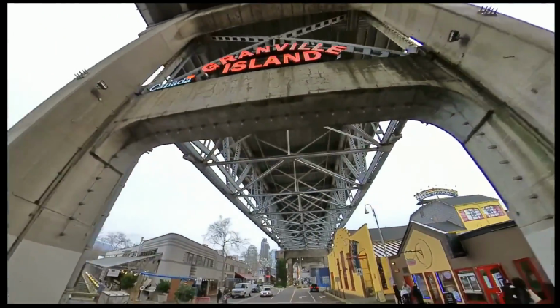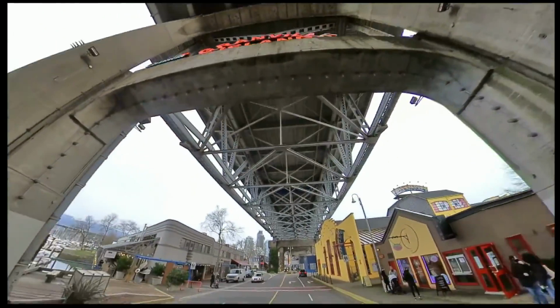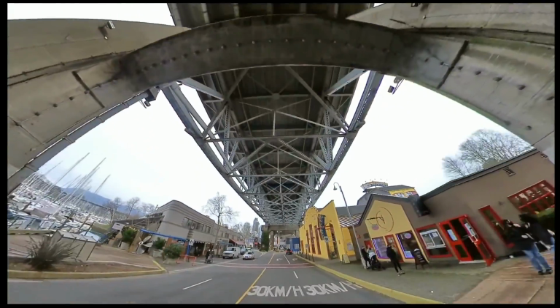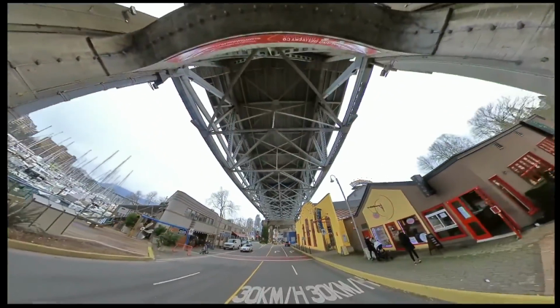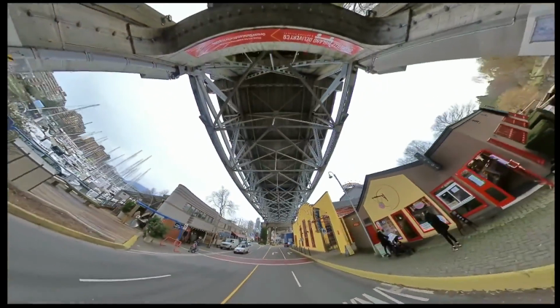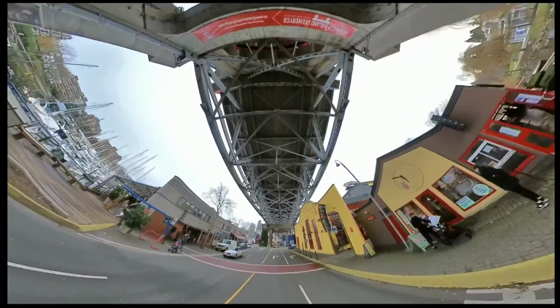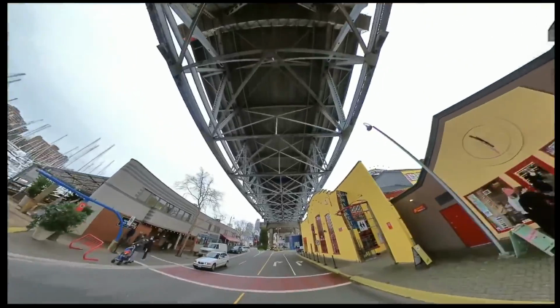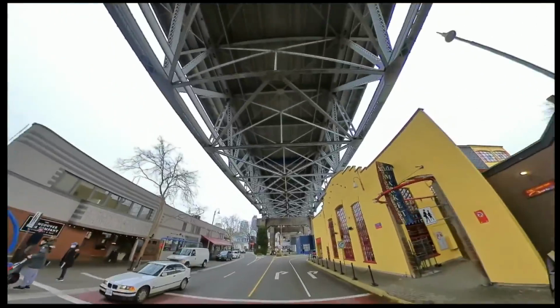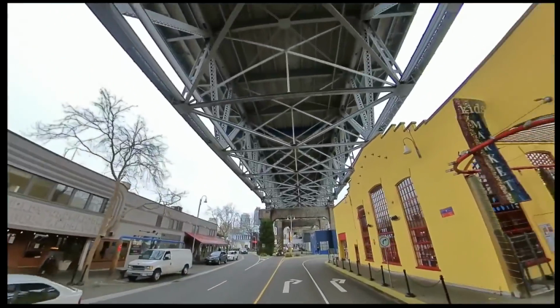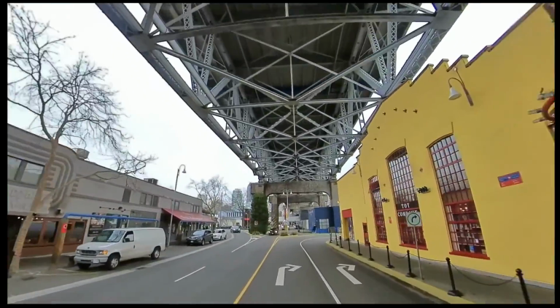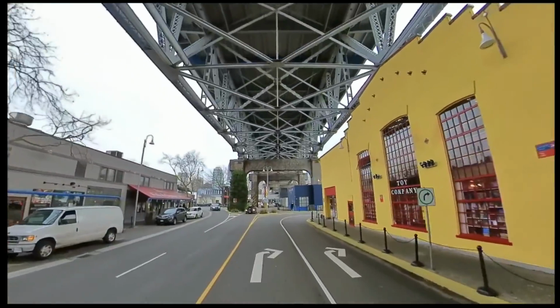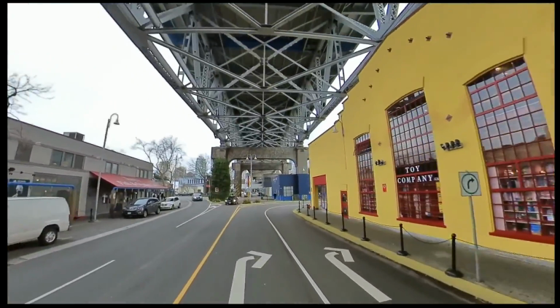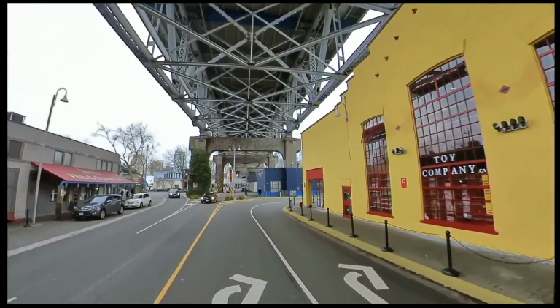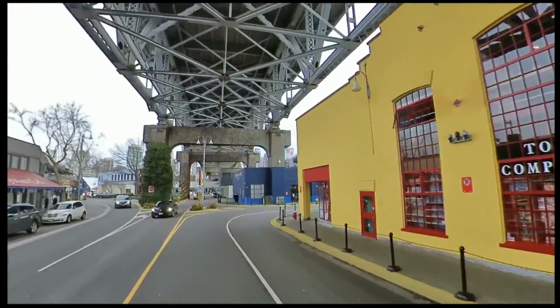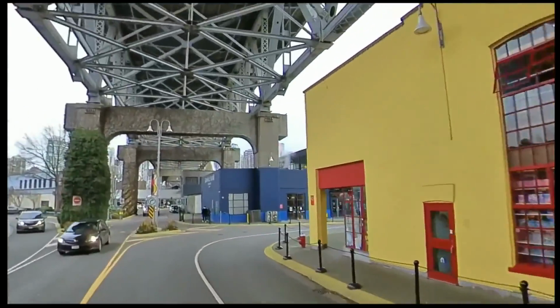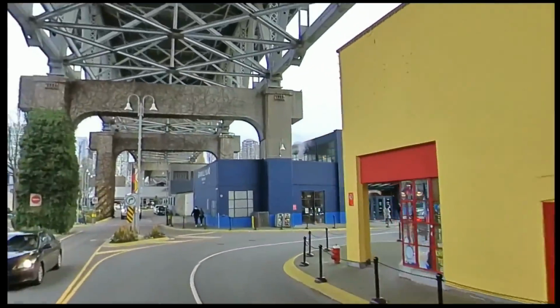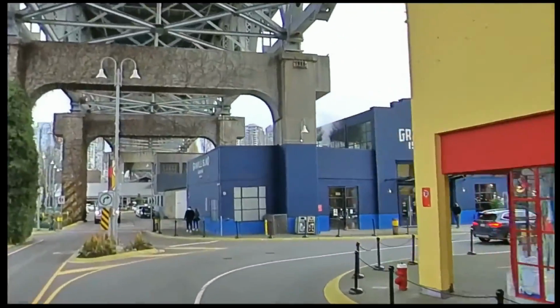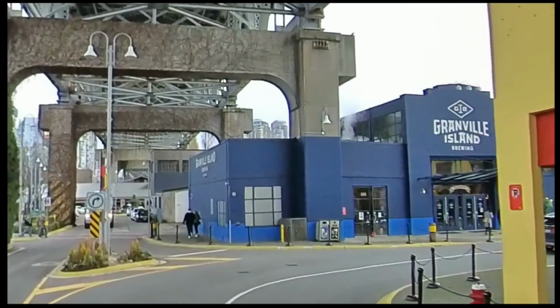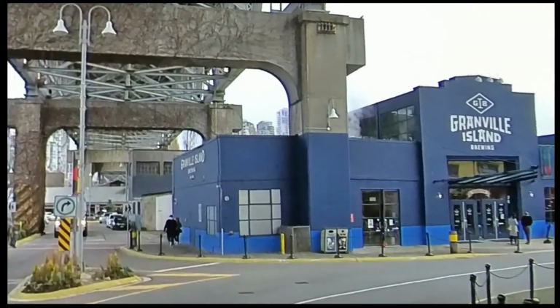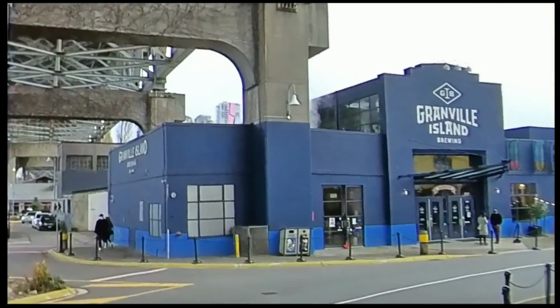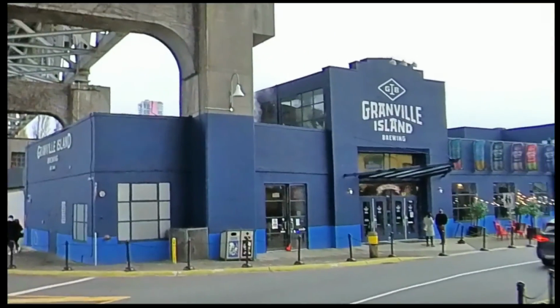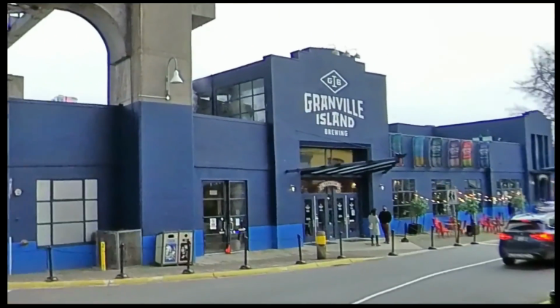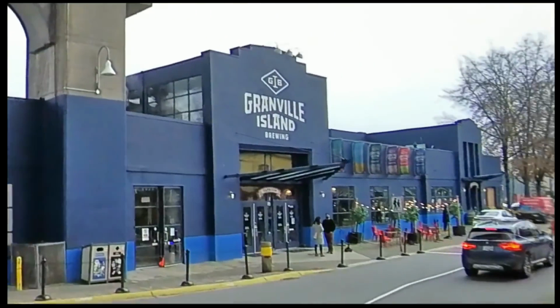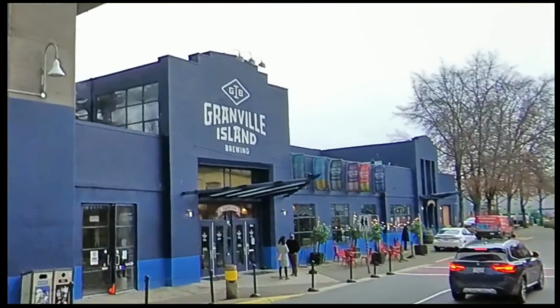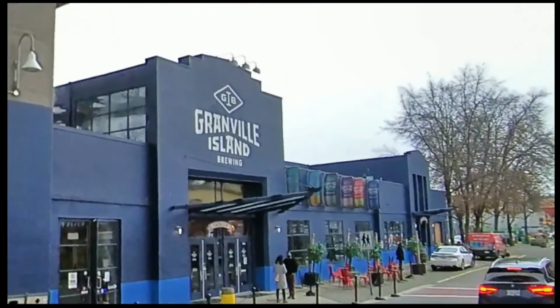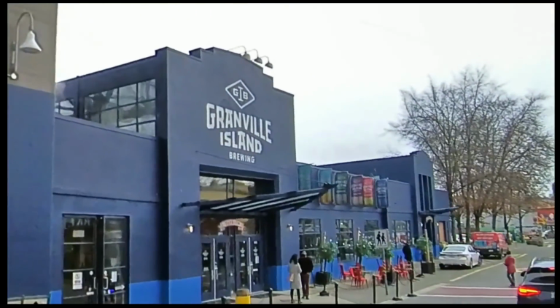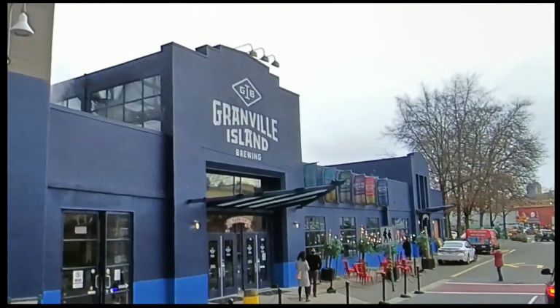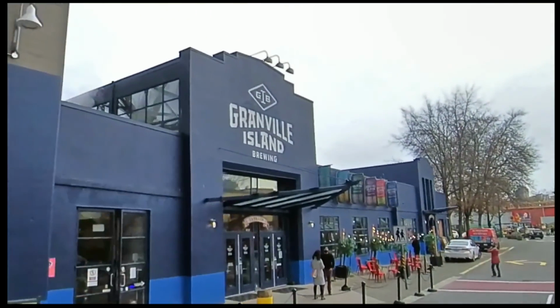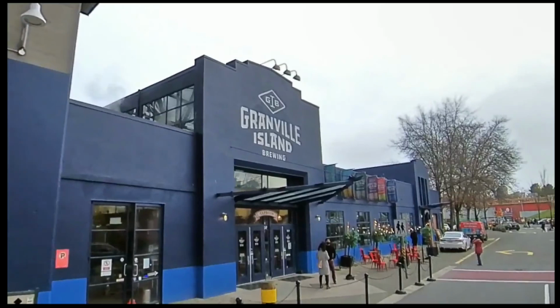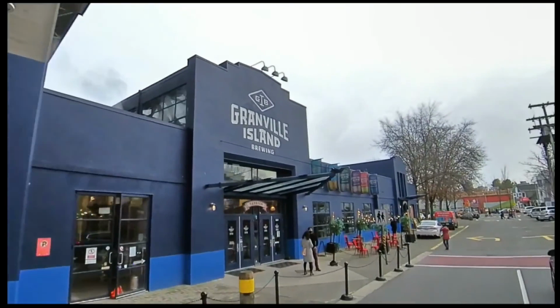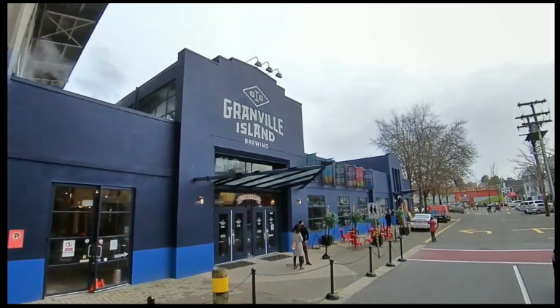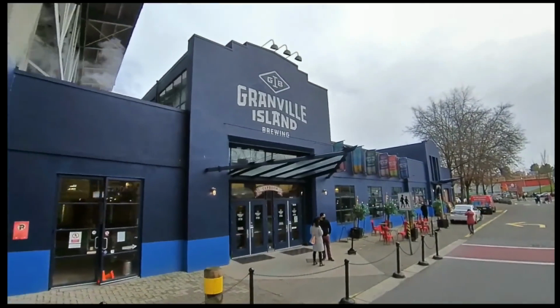Here you'll see Granville Island, a shopping district located across from False Creek and downtown Vancouver. This island is home to 275 unique businesses that generate over $215 million each year — of course, that is before COVID, and now since some businesses are closed, that statistic is not up to date with current situations.